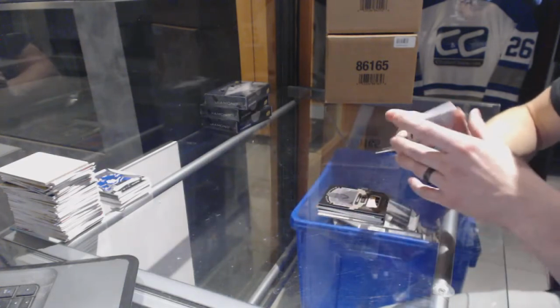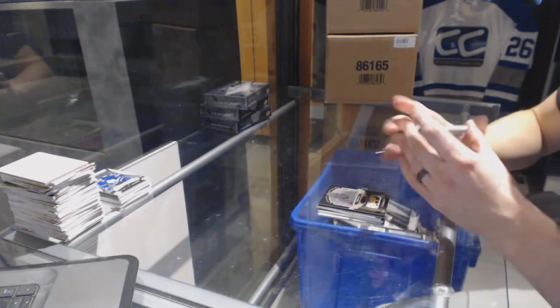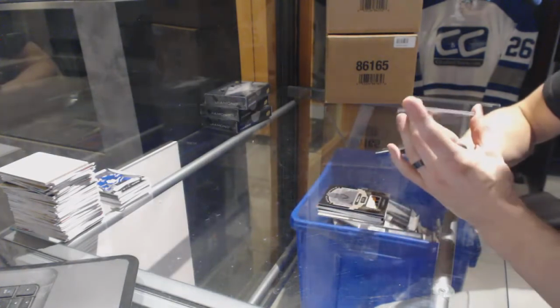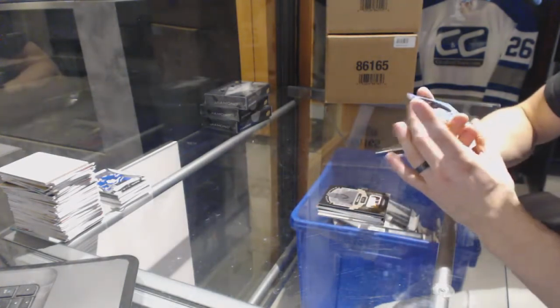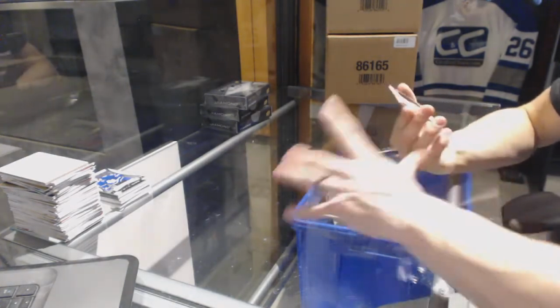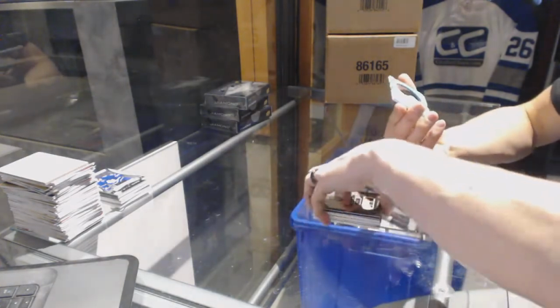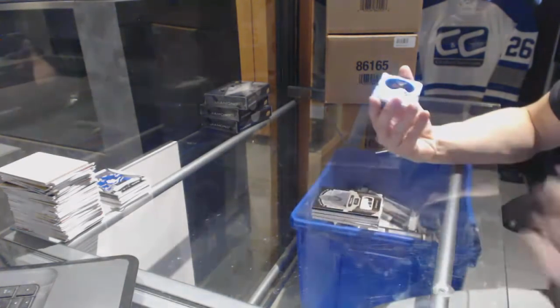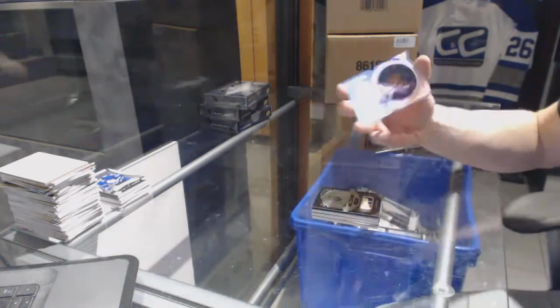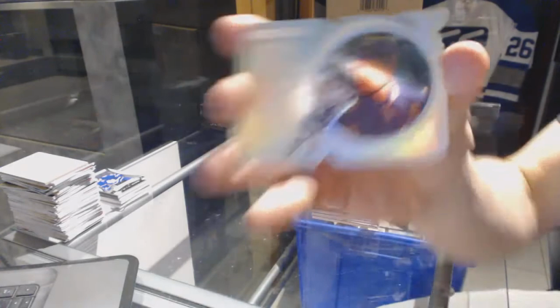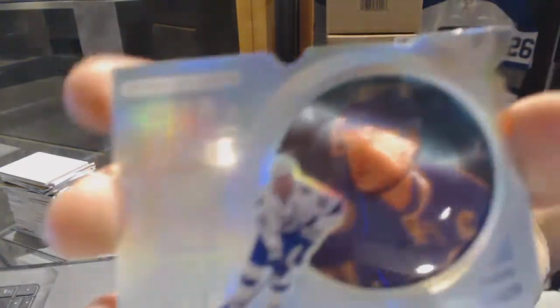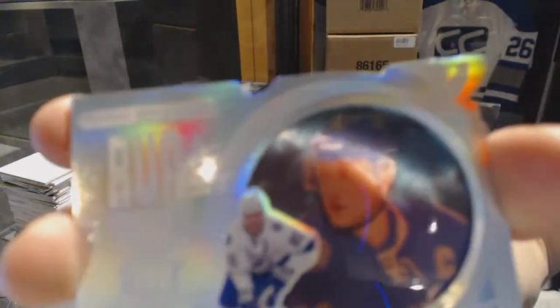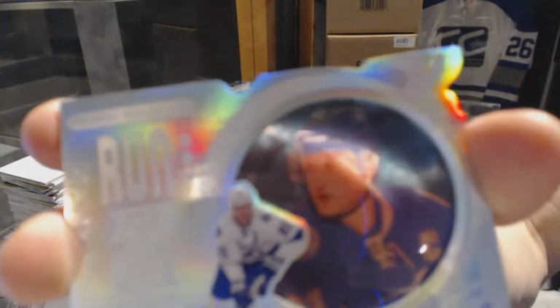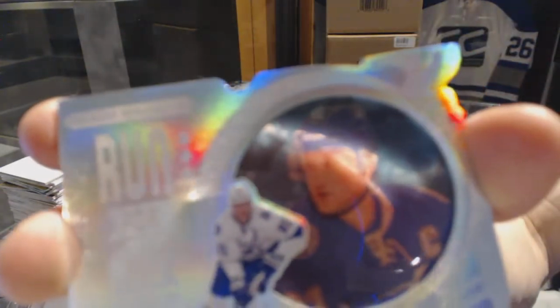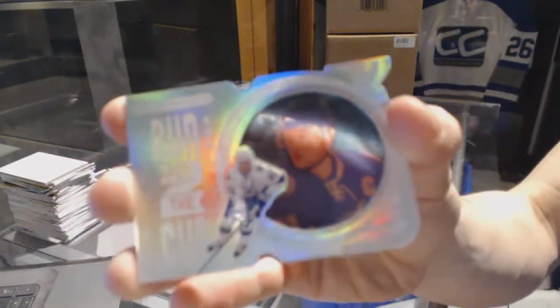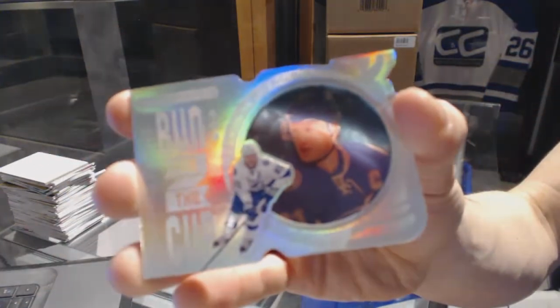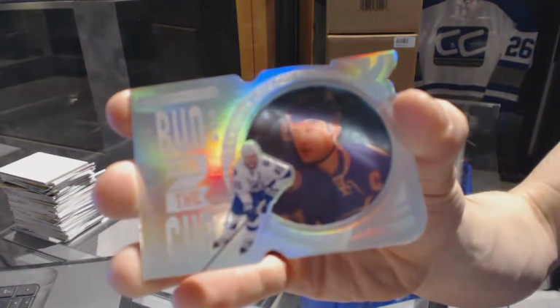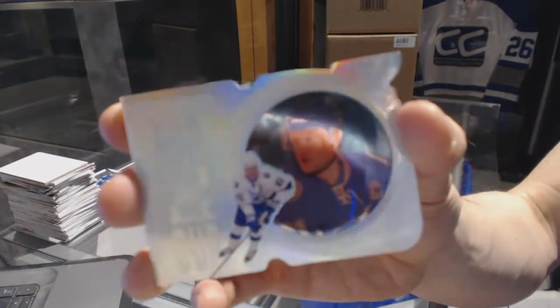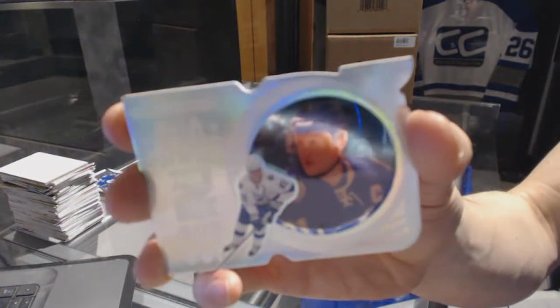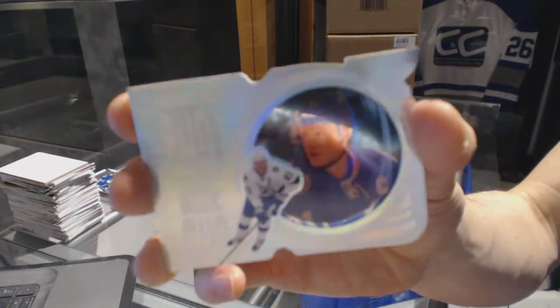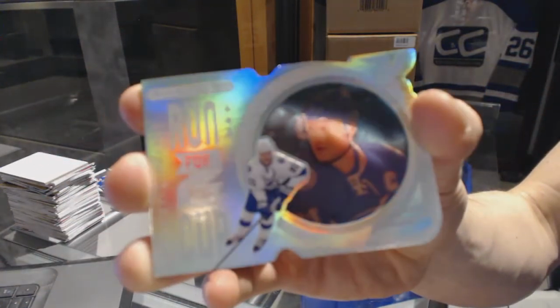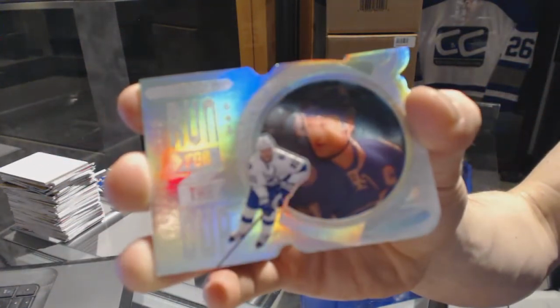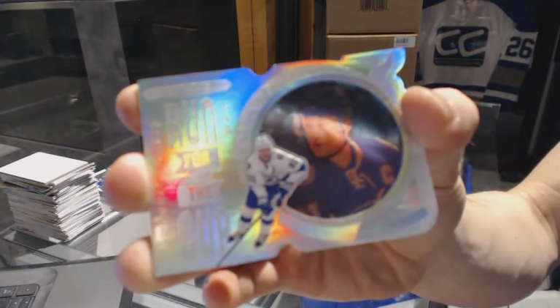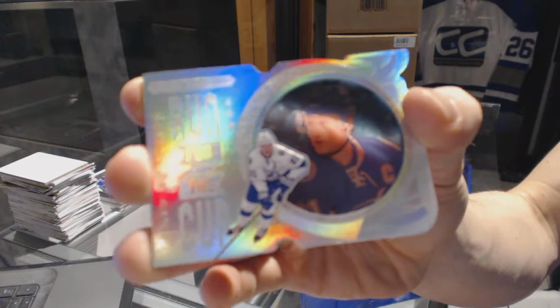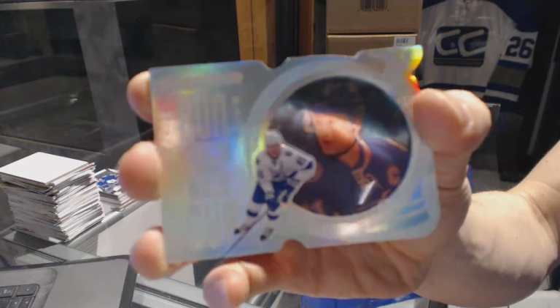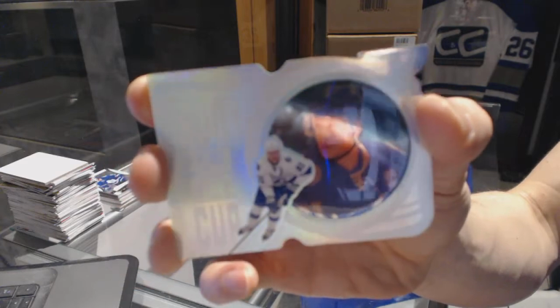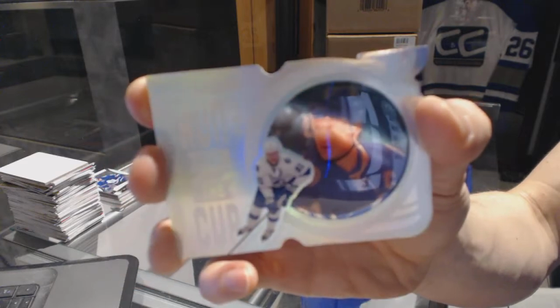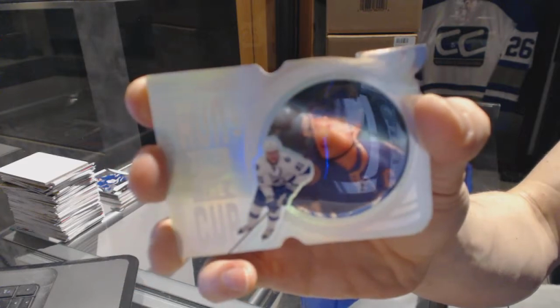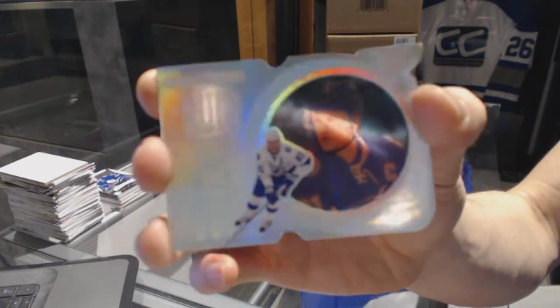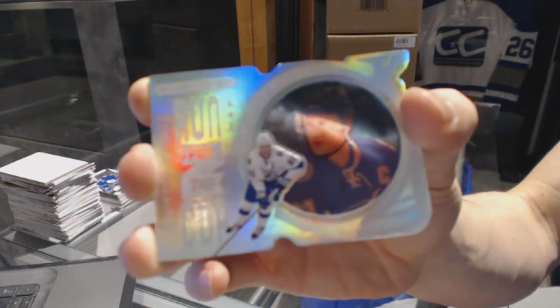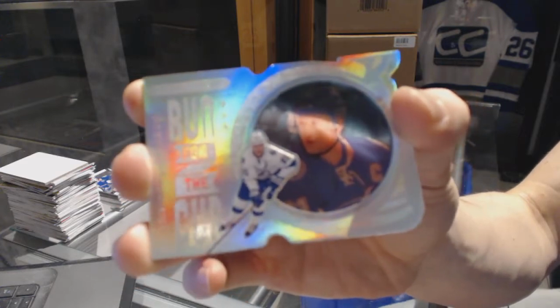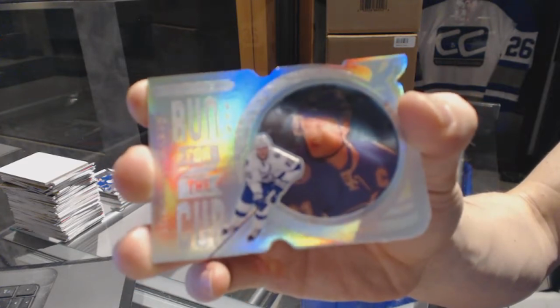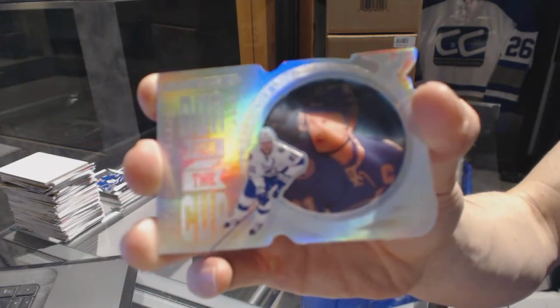And we've got a run for the cup, number 31 of 99, for the Tampa Bay Lightning, Stephen Stamkos.